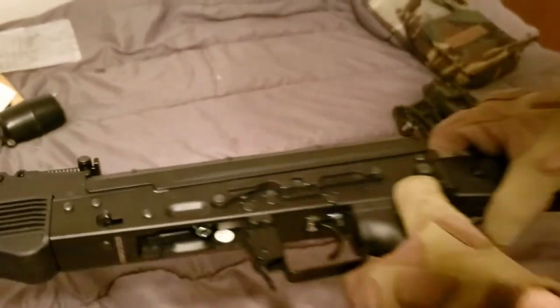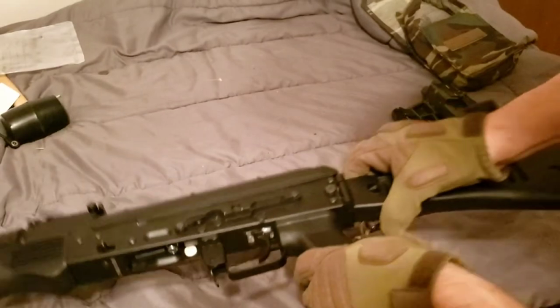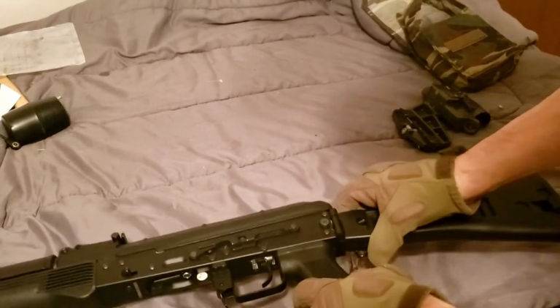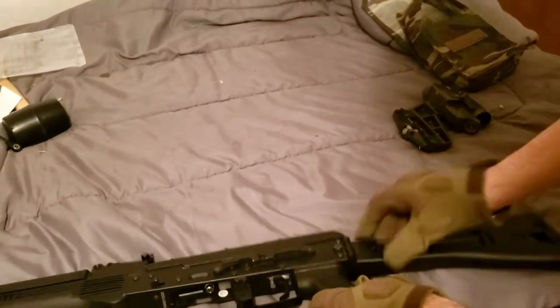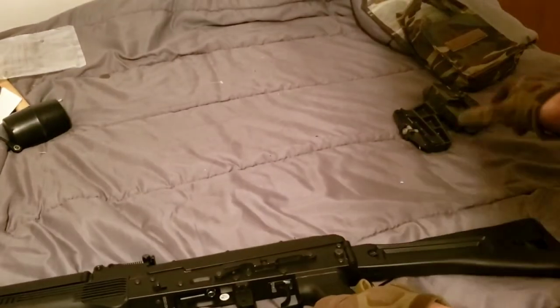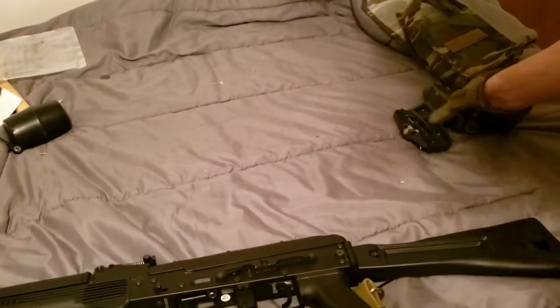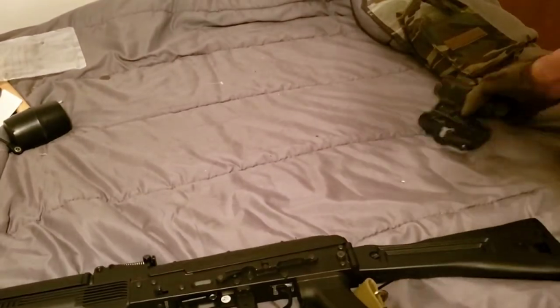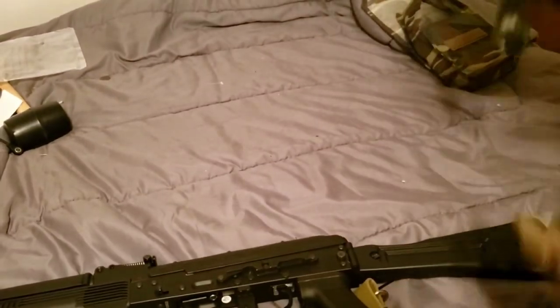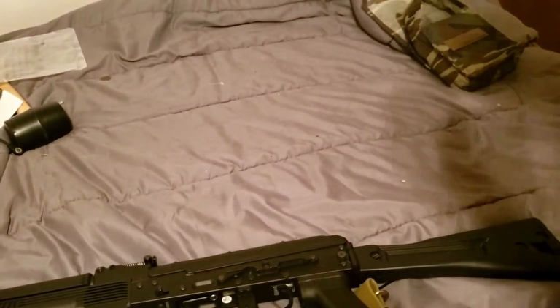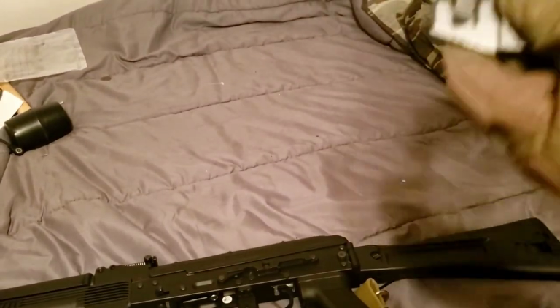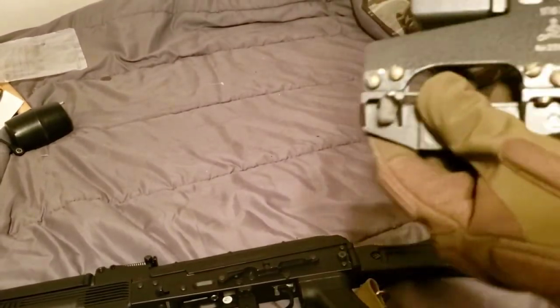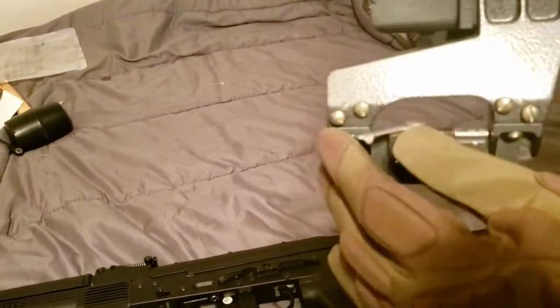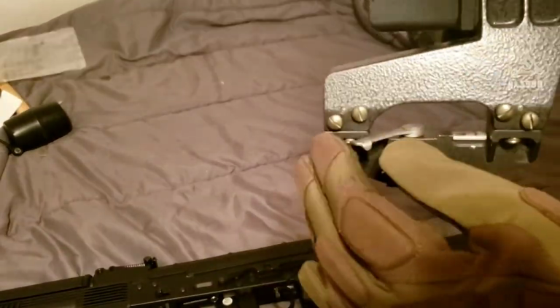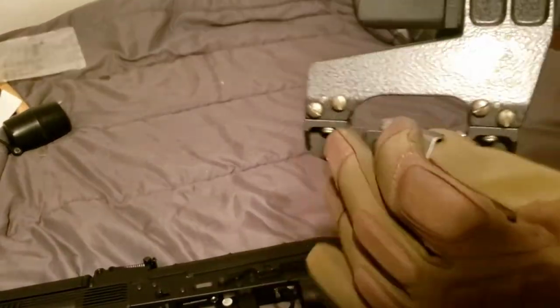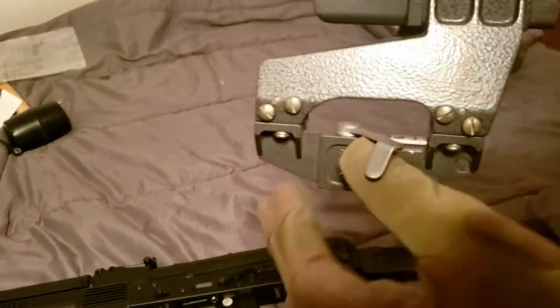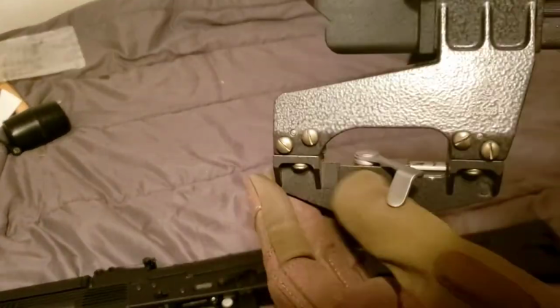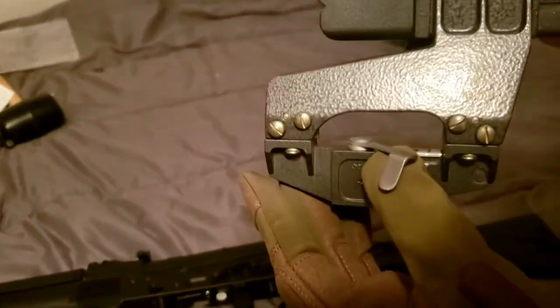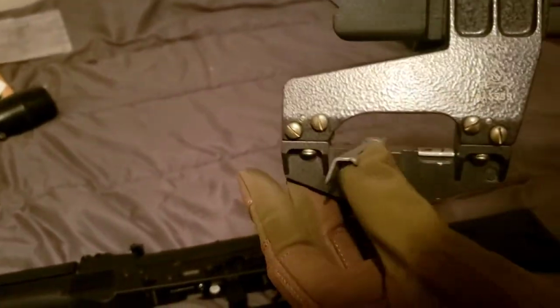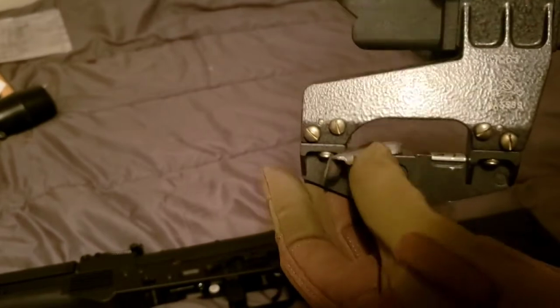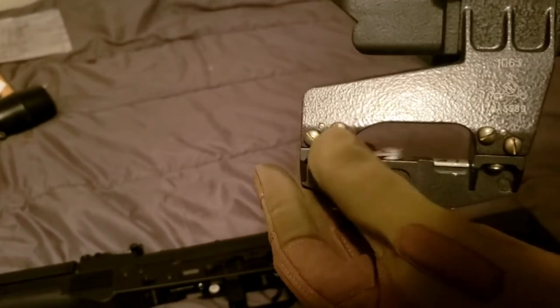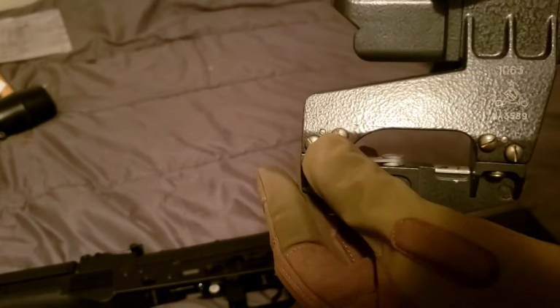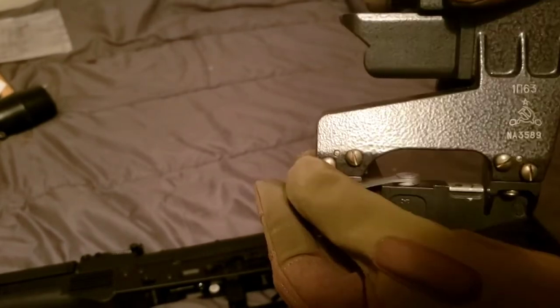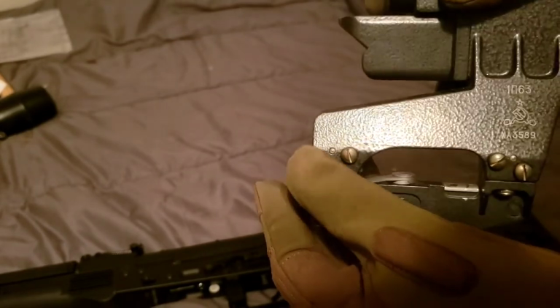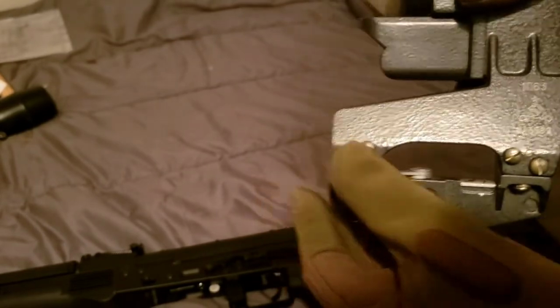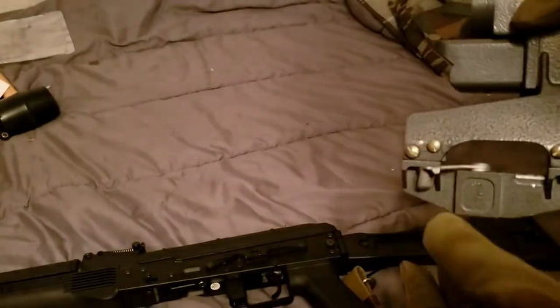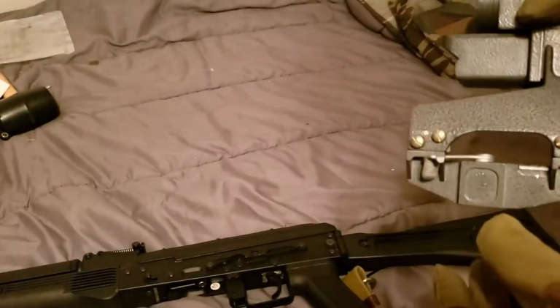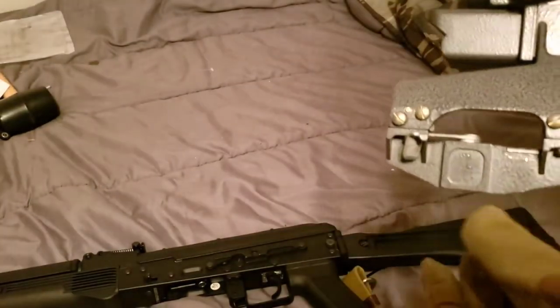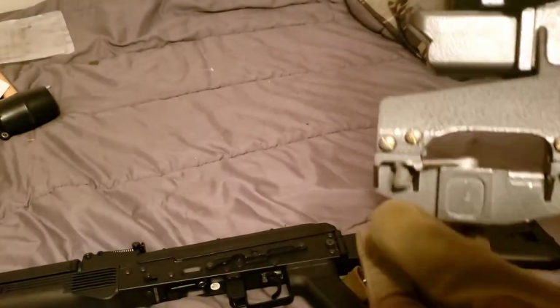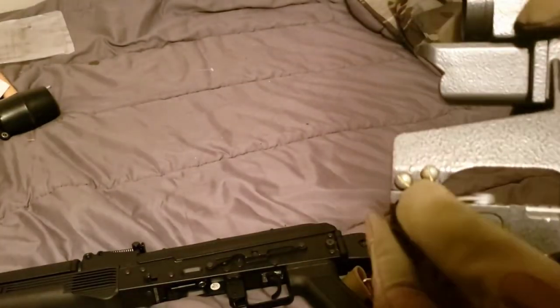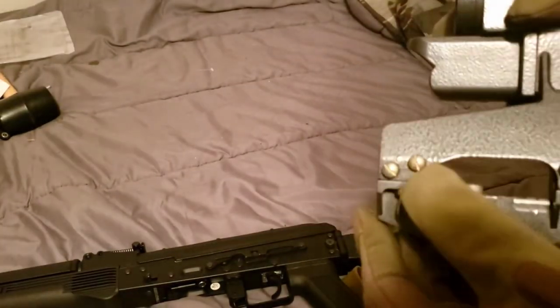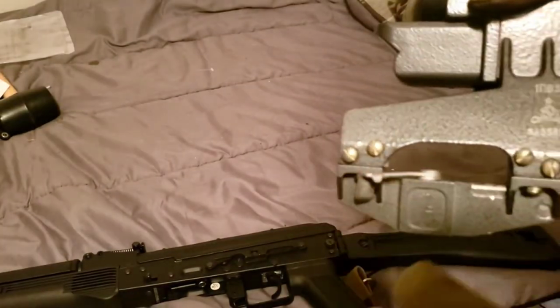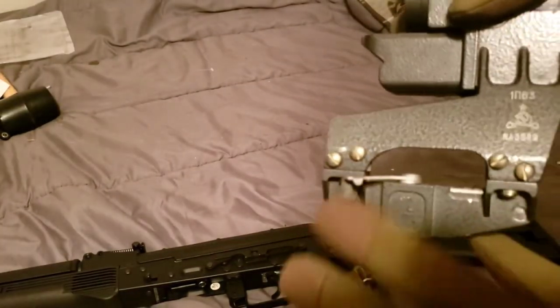So what you do is take it, make sure you undo this little lever, because once you slap that in place and put the scope on, it's going to hold it in place.